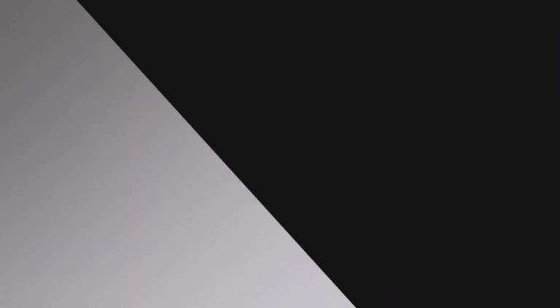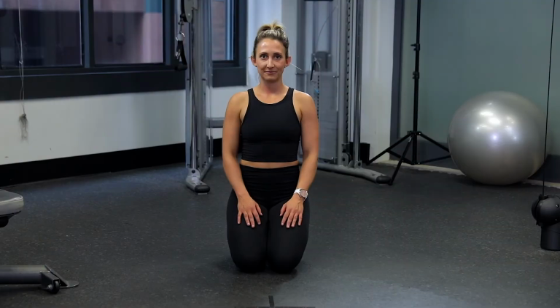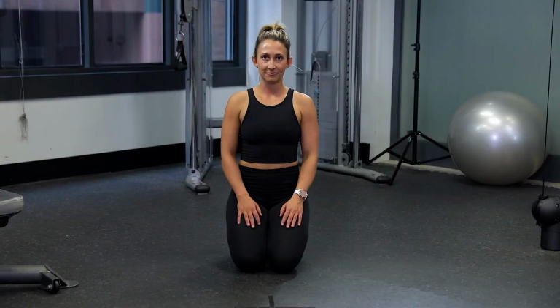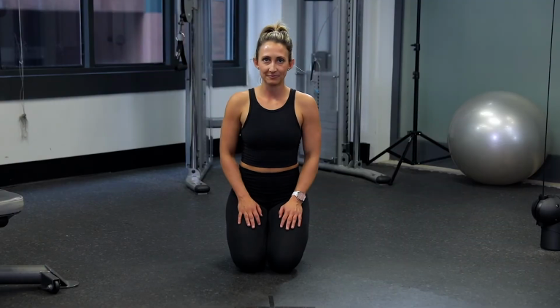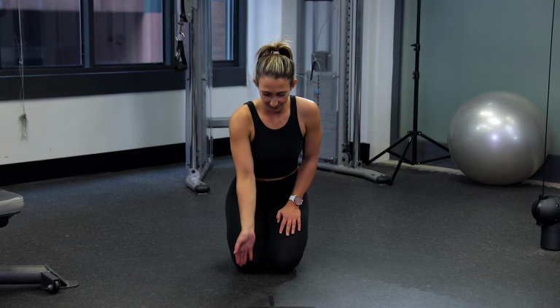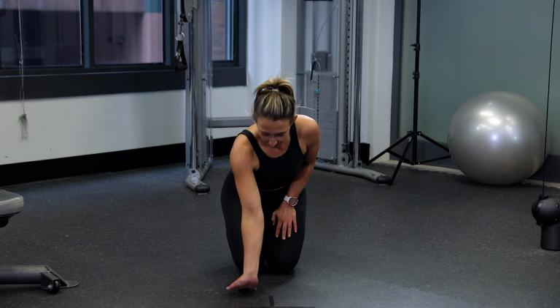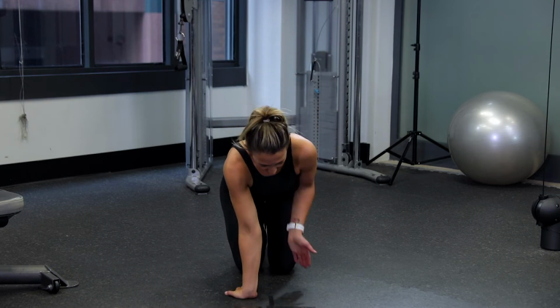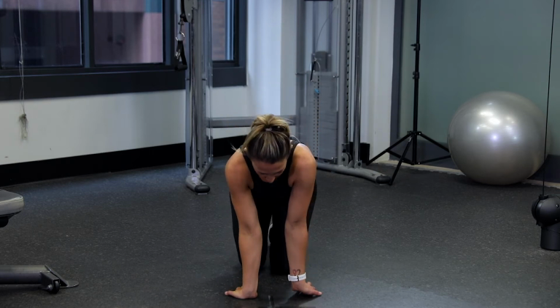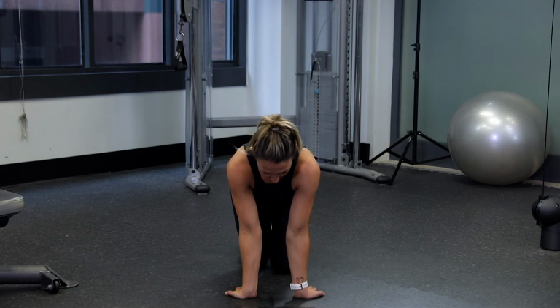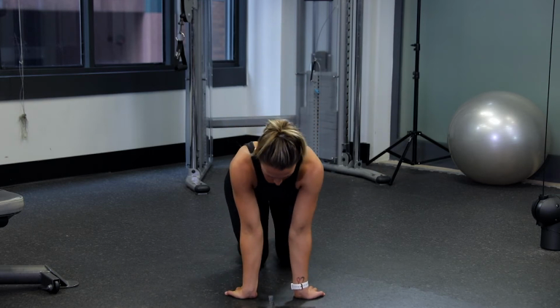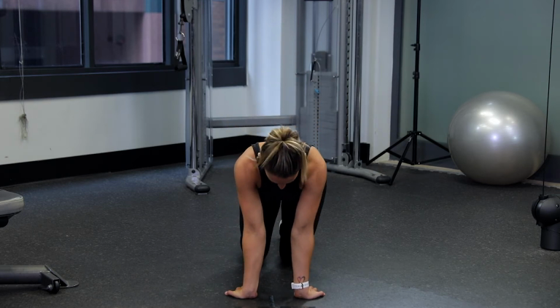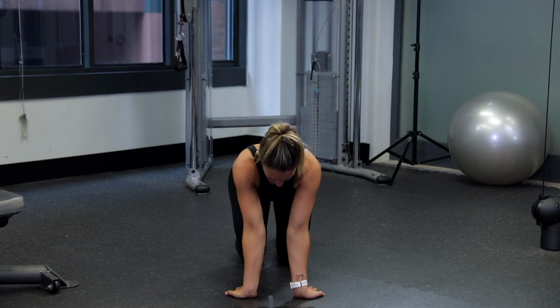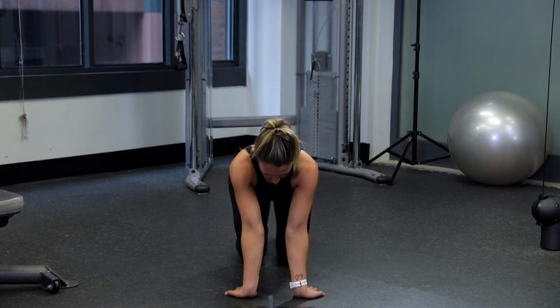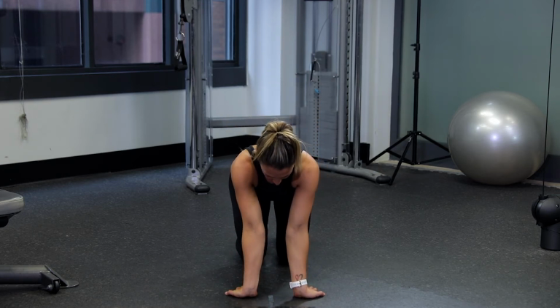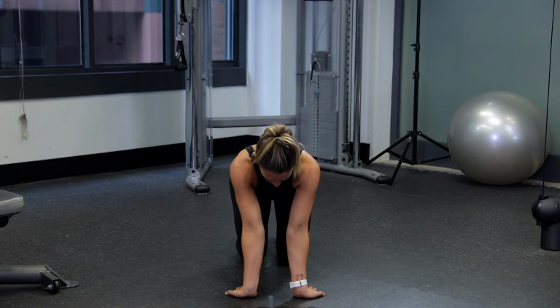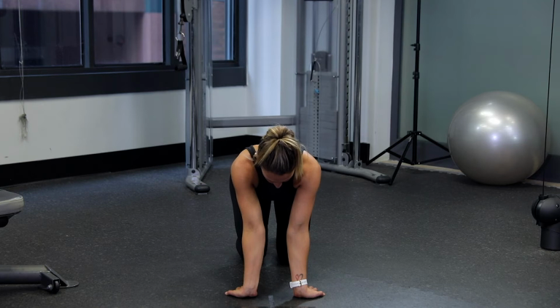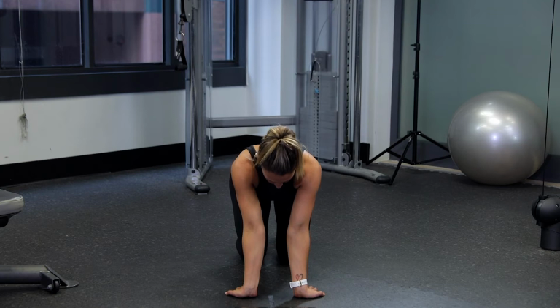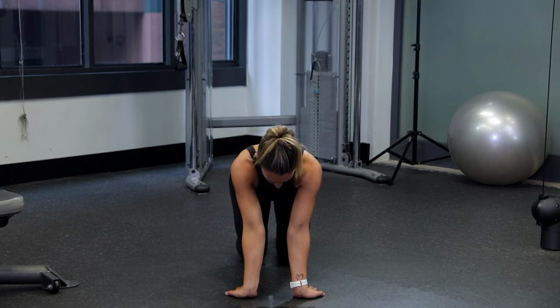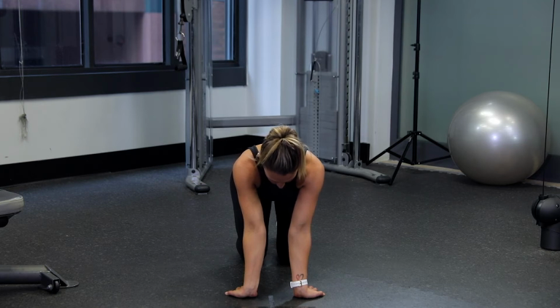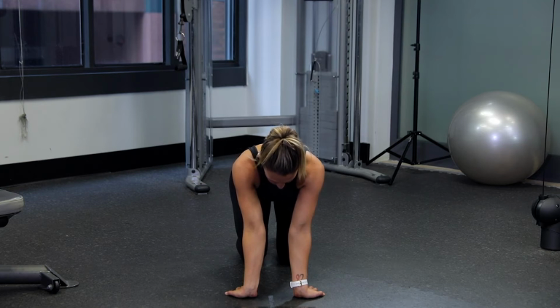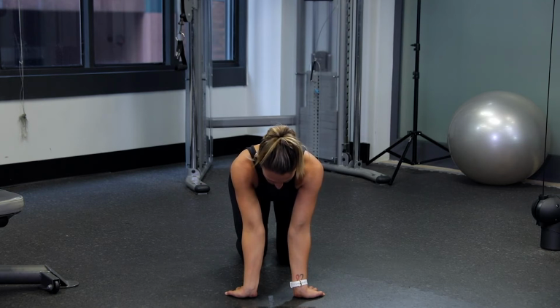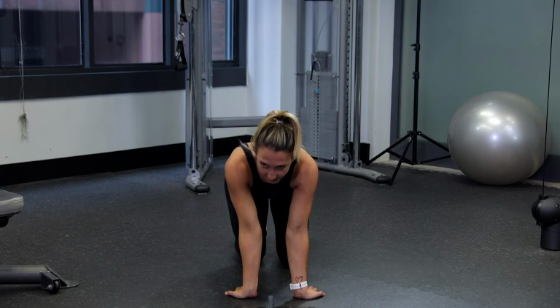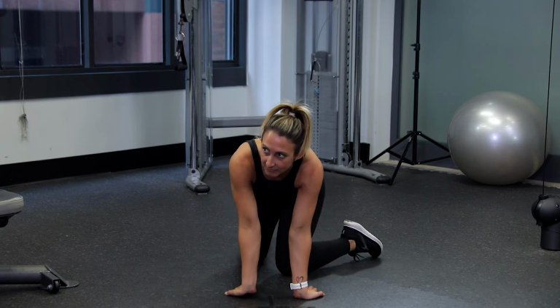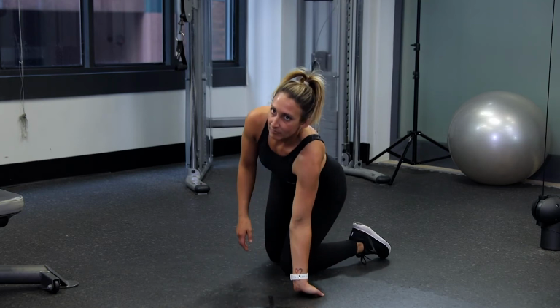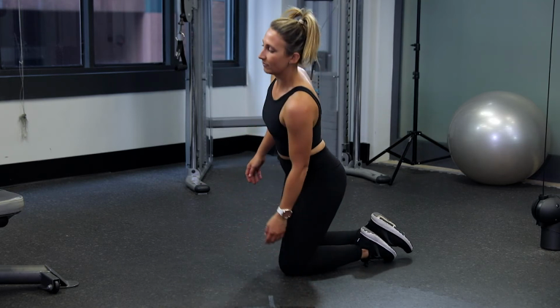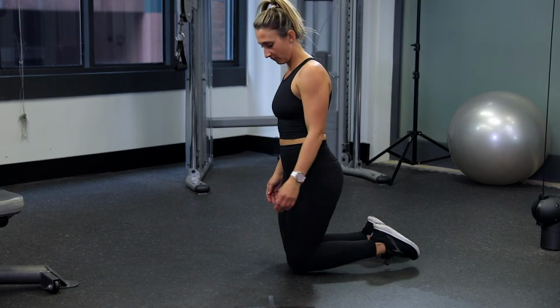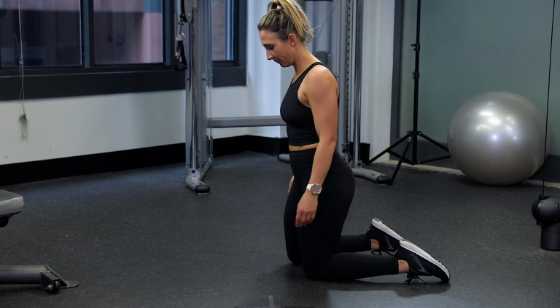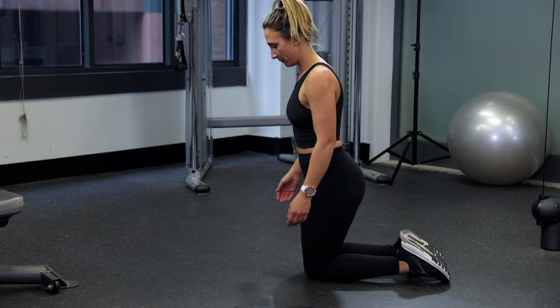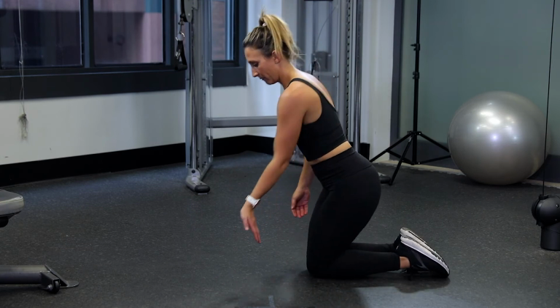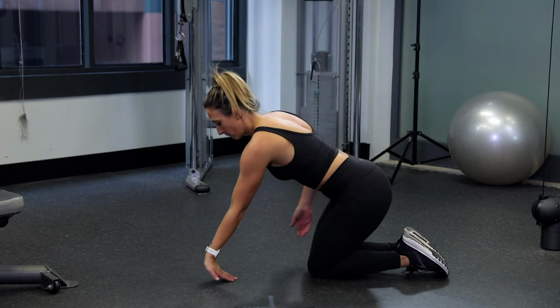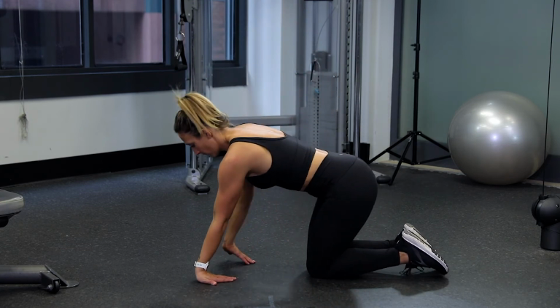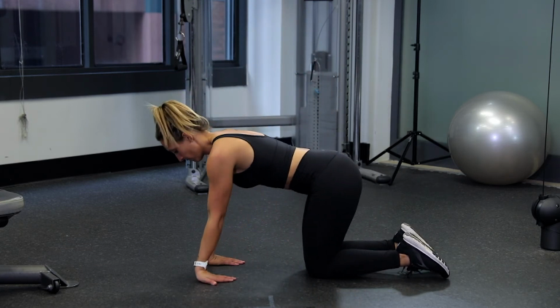Kneel on a mat with your palms flat on the floor. Your fingertips should be pointing backwards towards your knees. Lean back slowly, keeping your palms flat on the floor. Continue with this motion until you feel a stretch in your wrist or your forearms. Hold for the desired time.